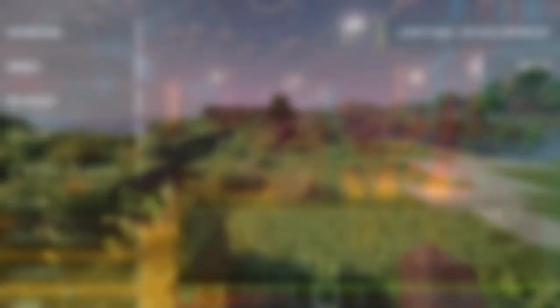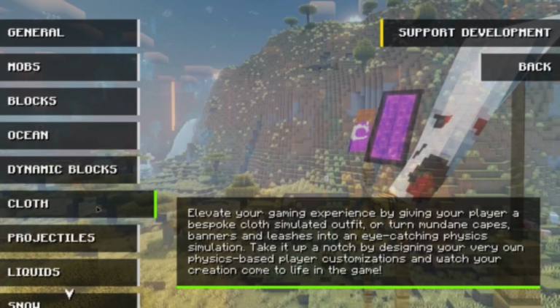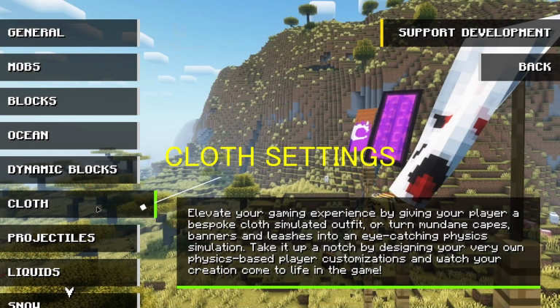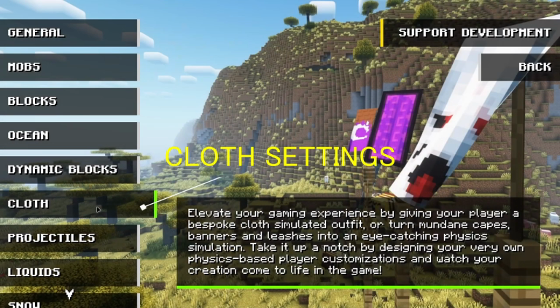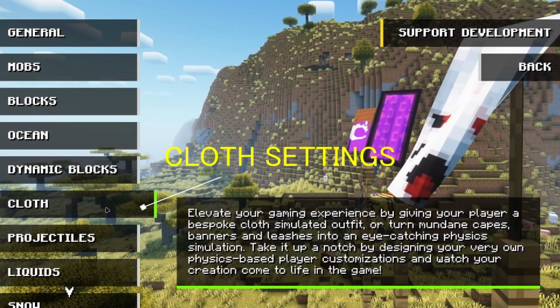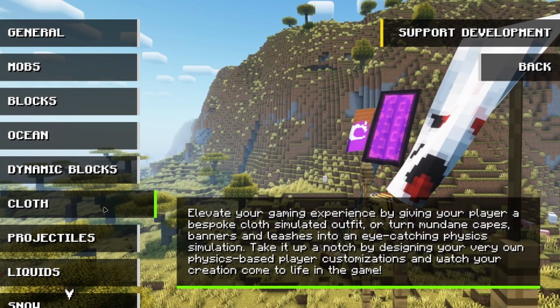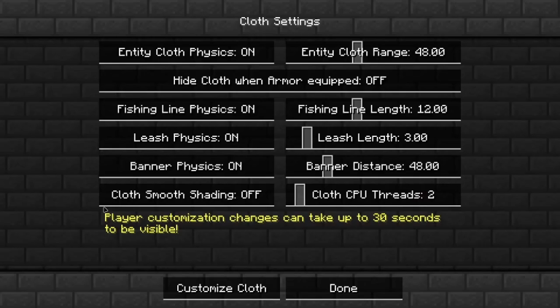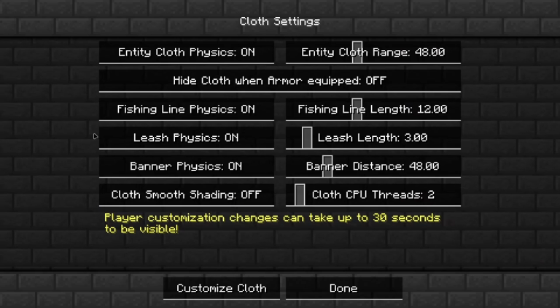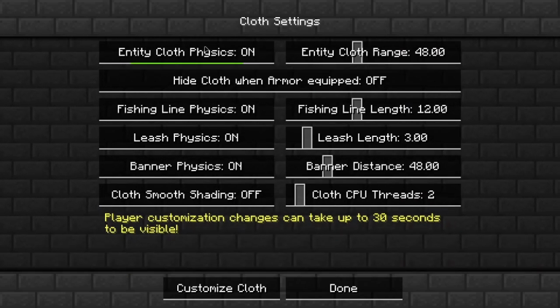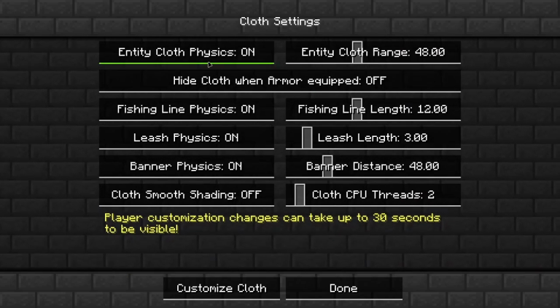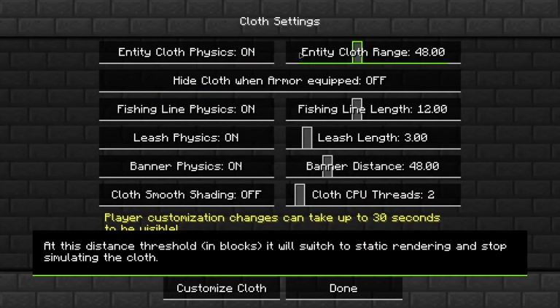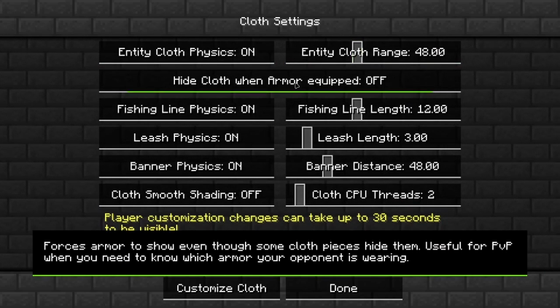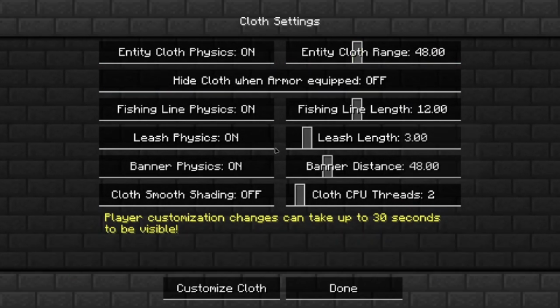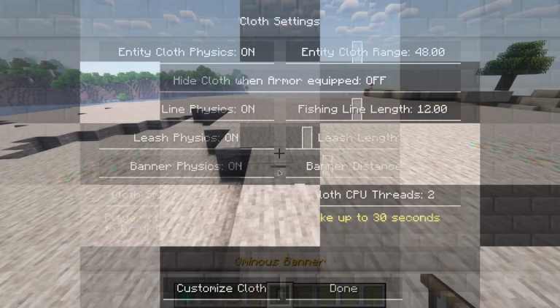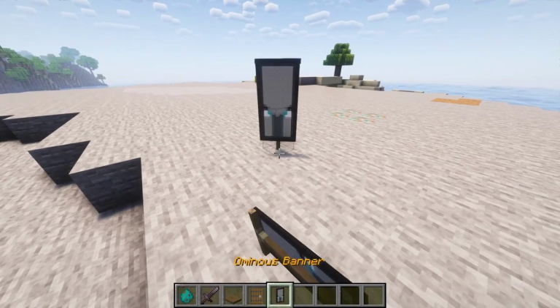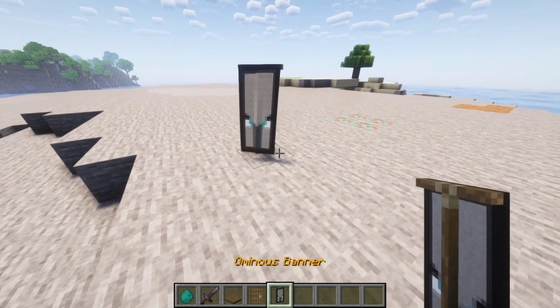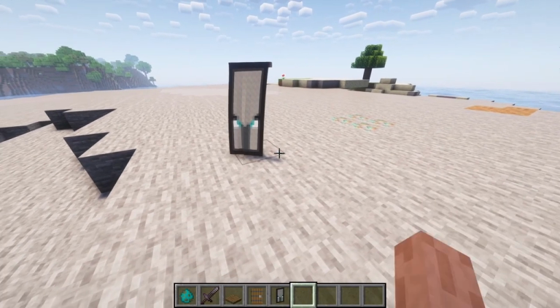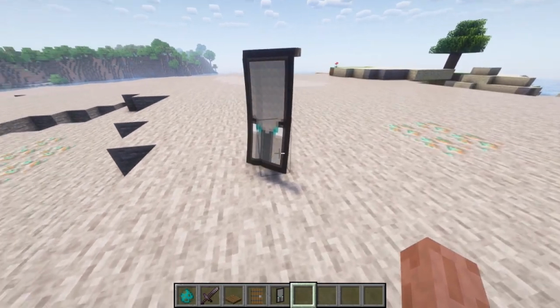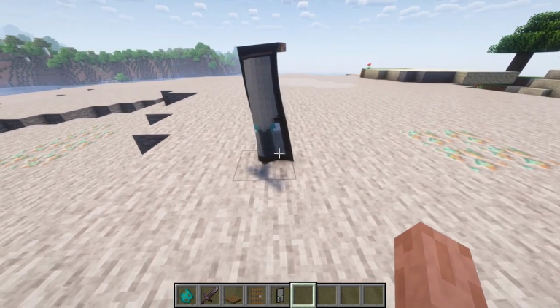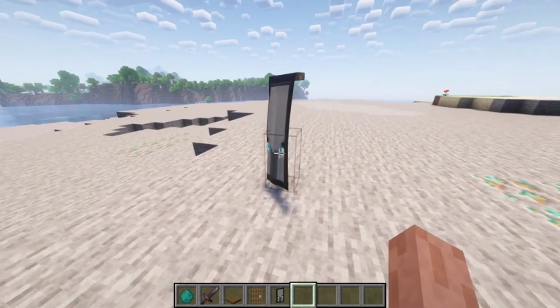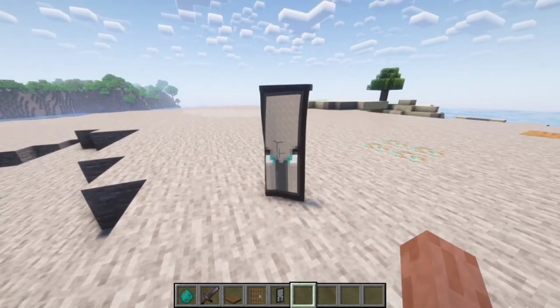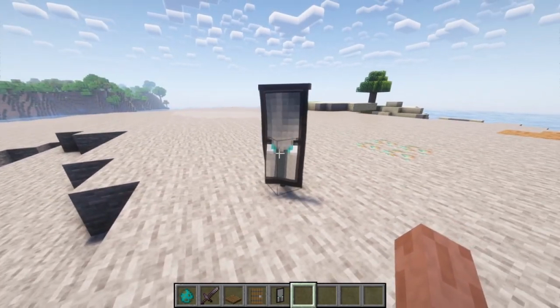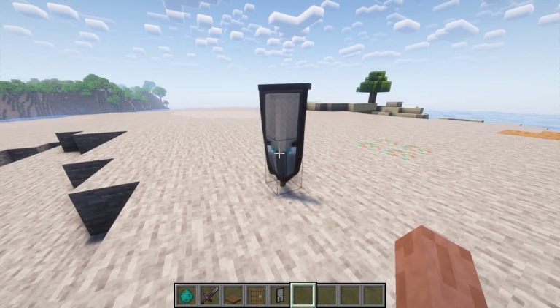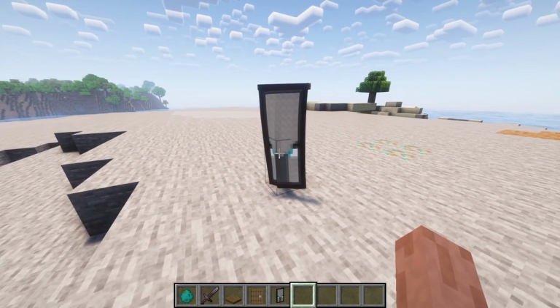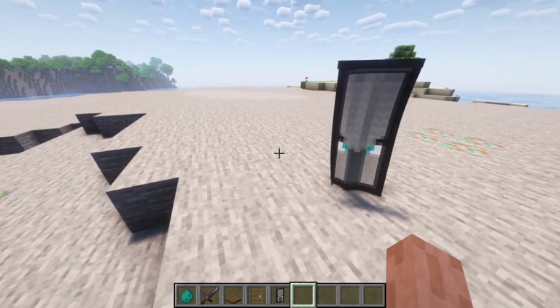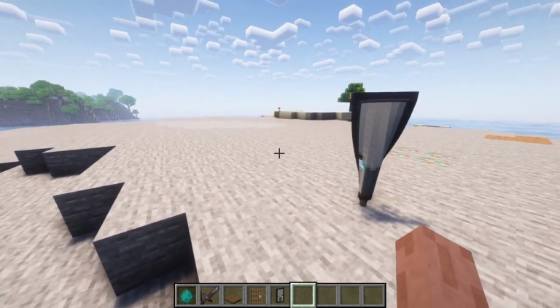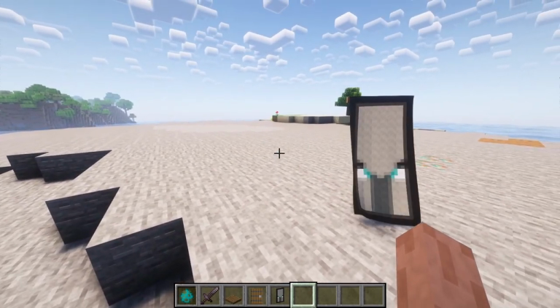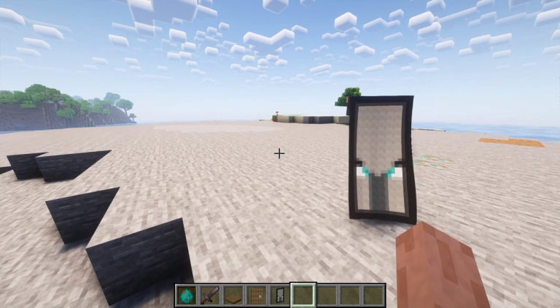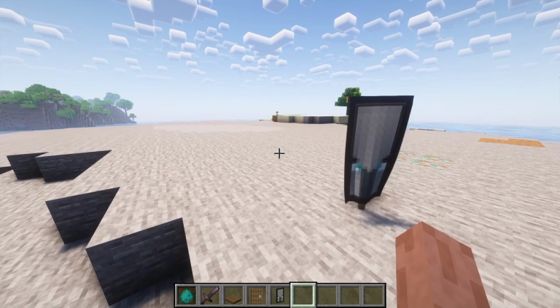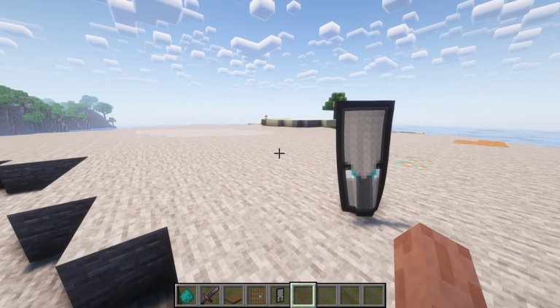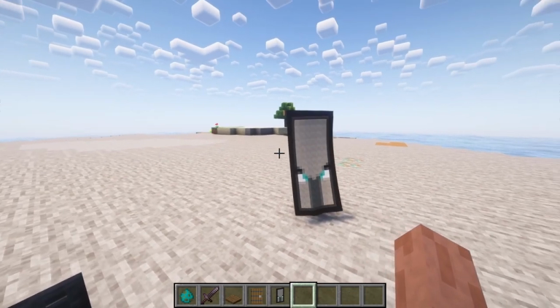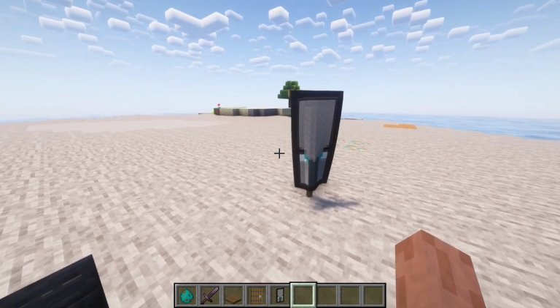The cloth settings. Here you can set the physics for banner and player's cape. Many of you may have used a banner for your house and wished the banner not to be still. This mod will make a good flag for your house.